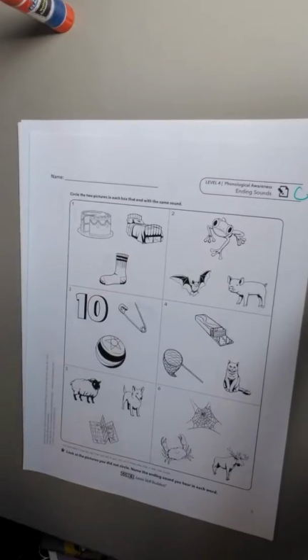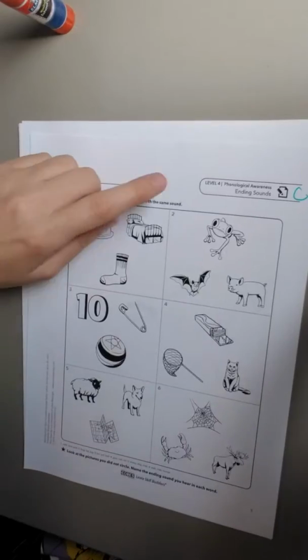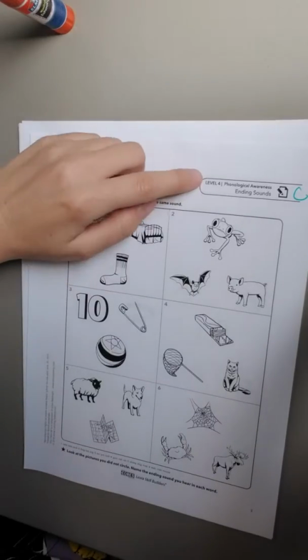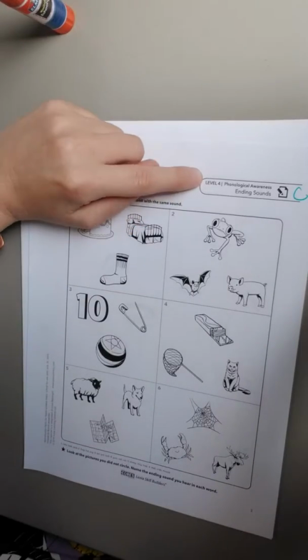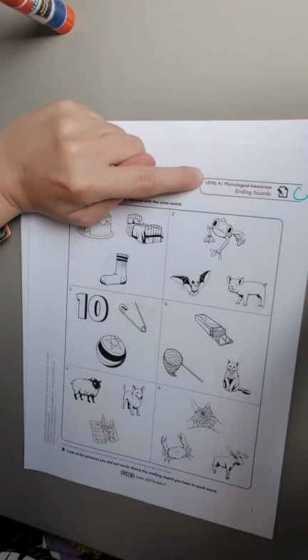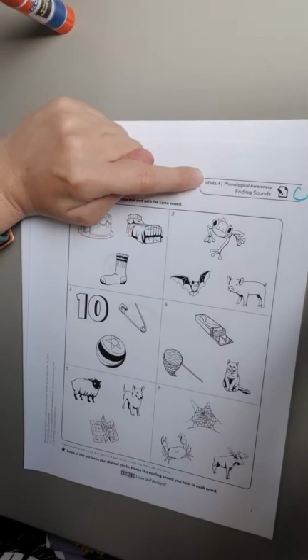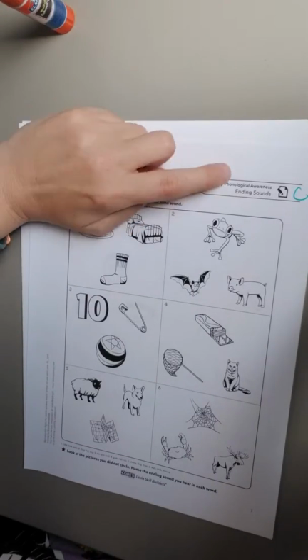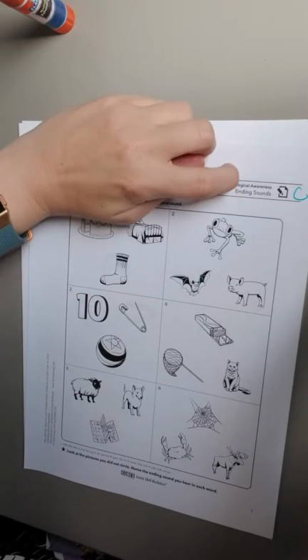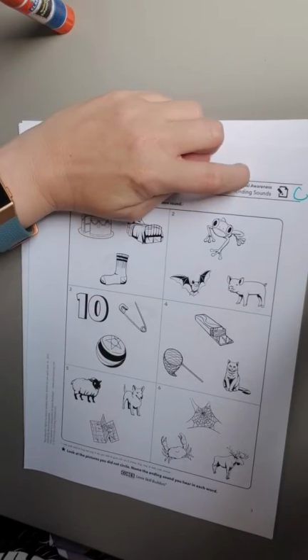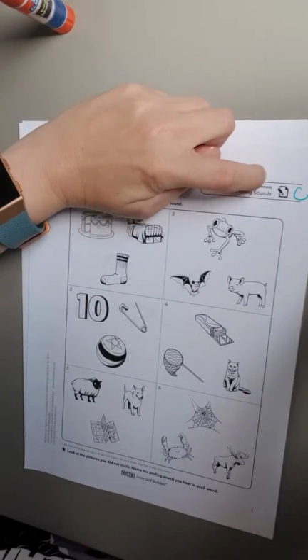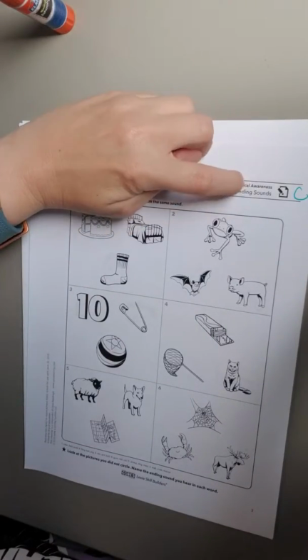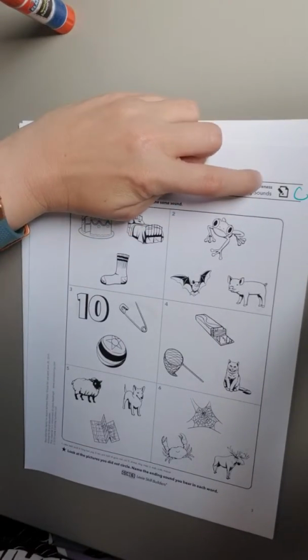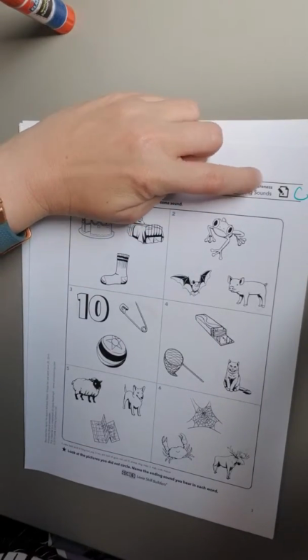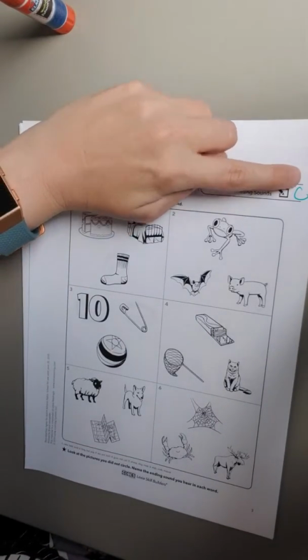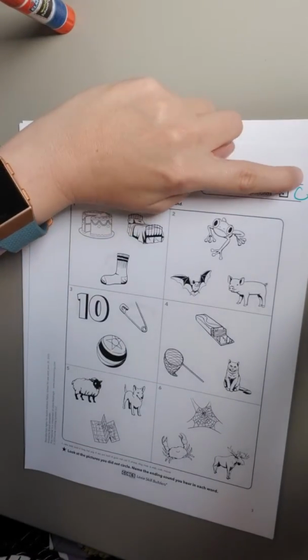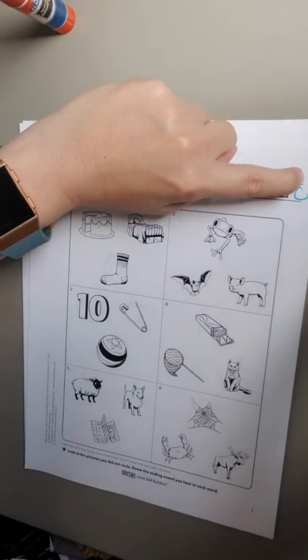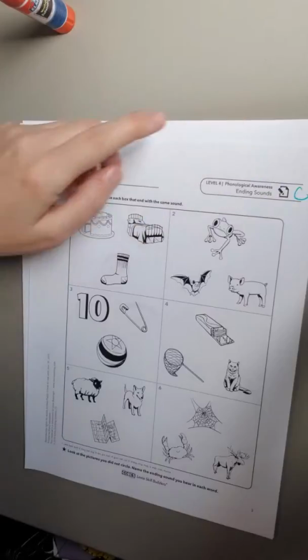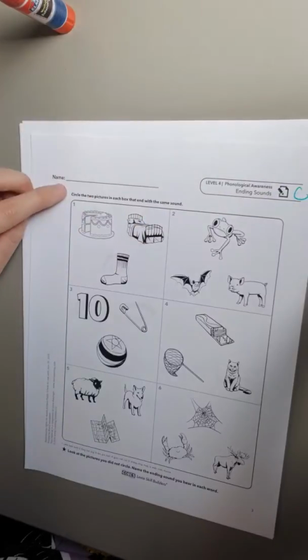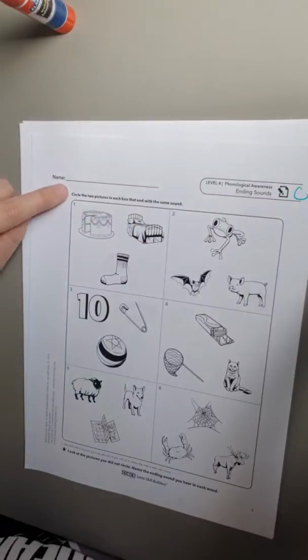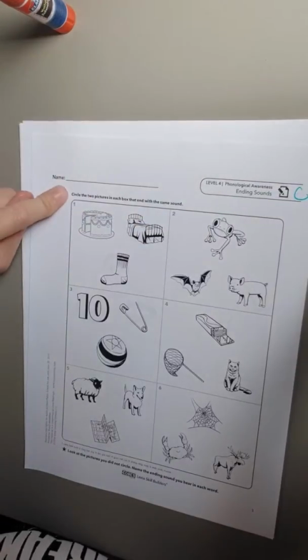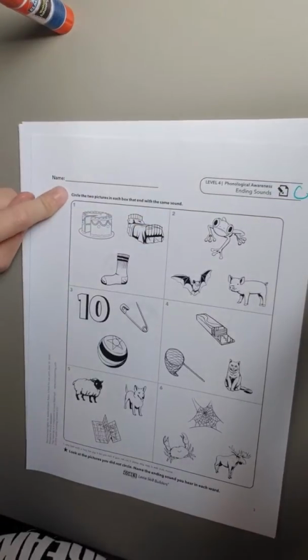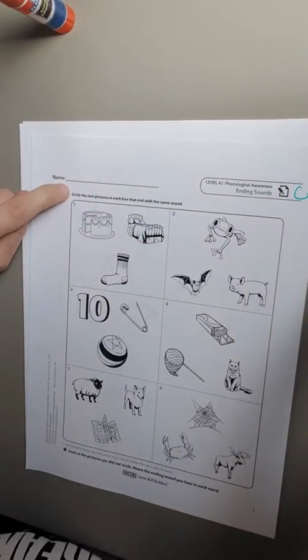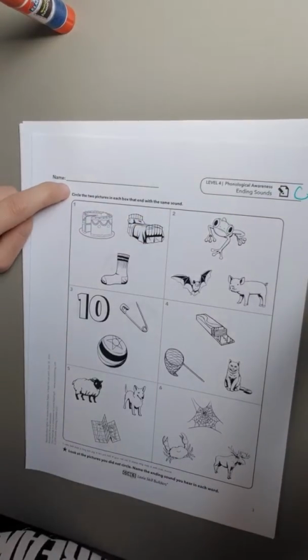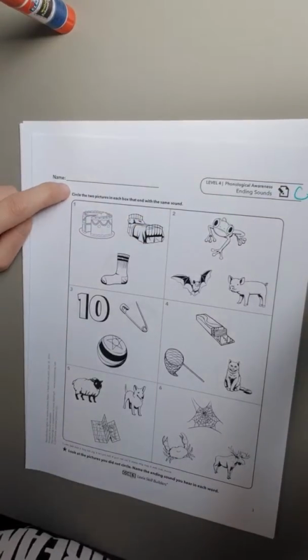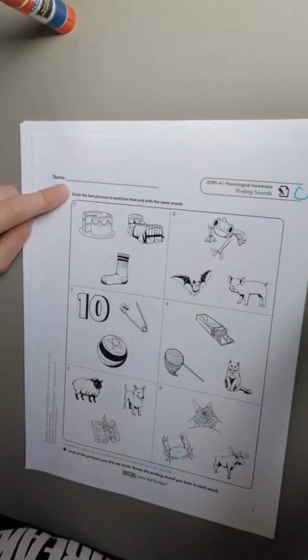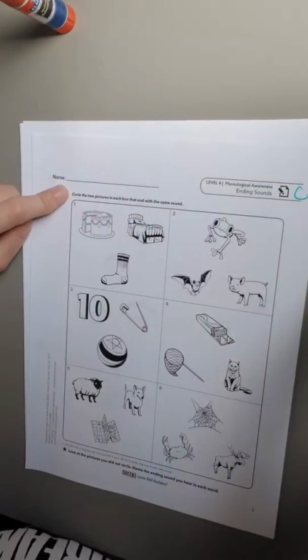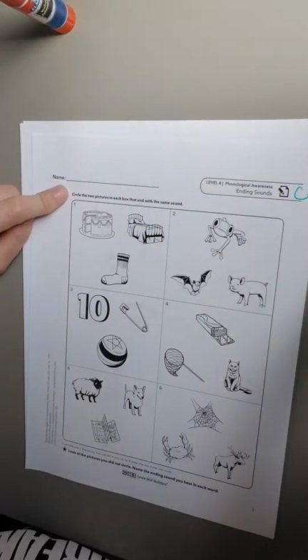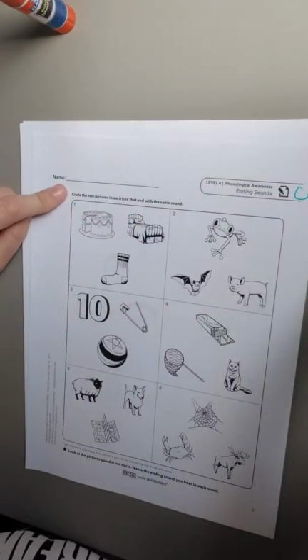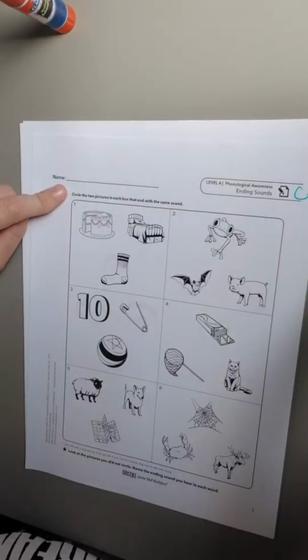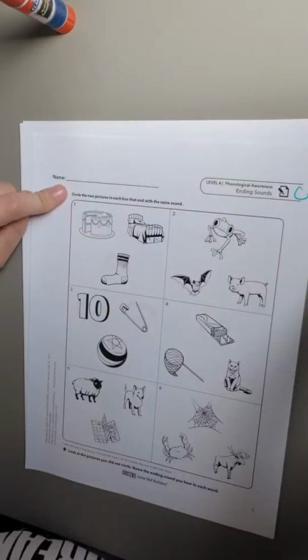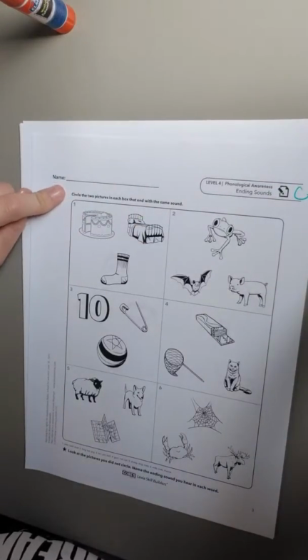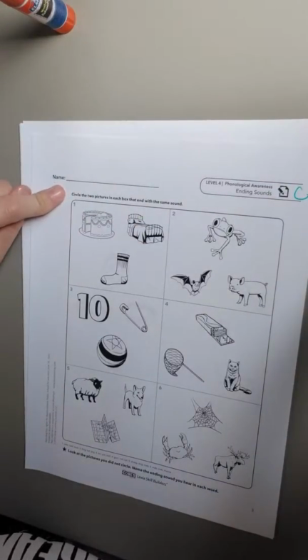Scholars, this is level four phonological awareness ending sounds sheet C. The instructions say circle the two pictures in each box that end with the same sound.